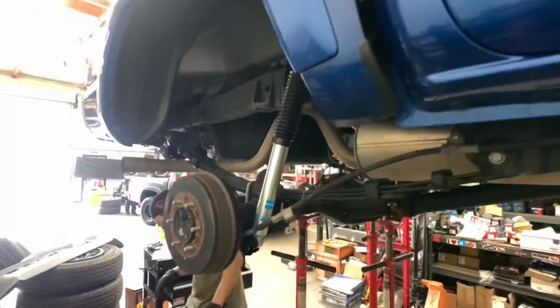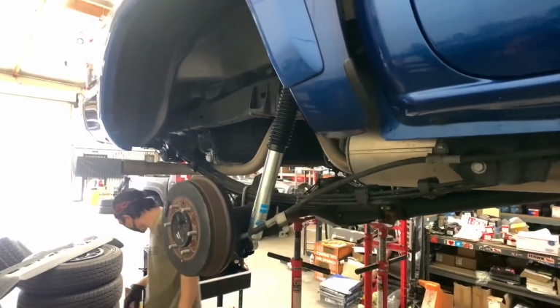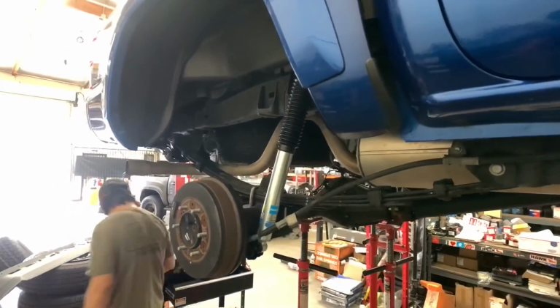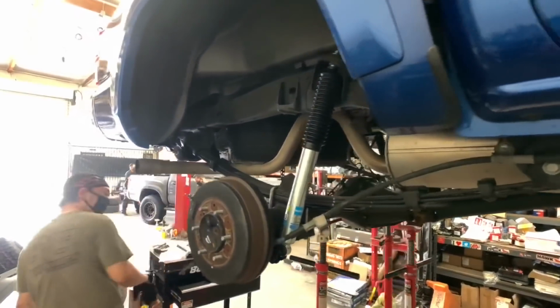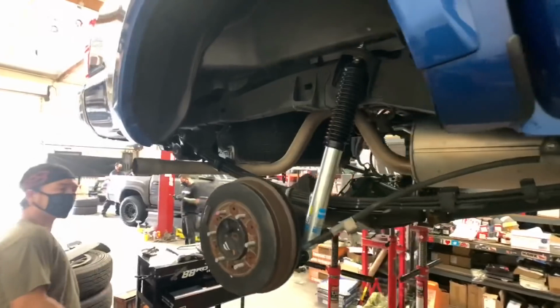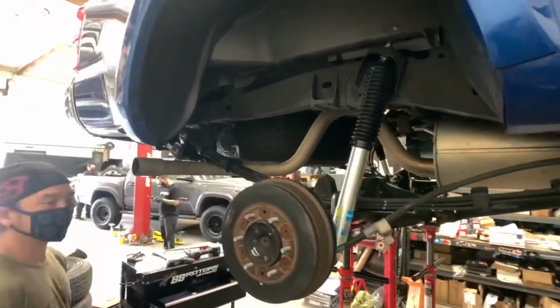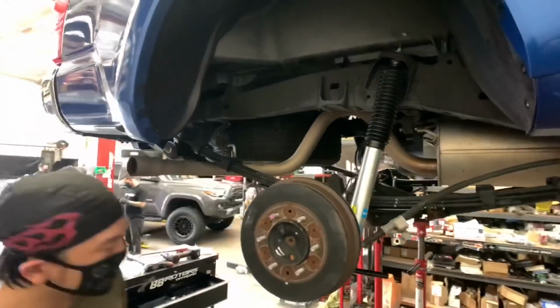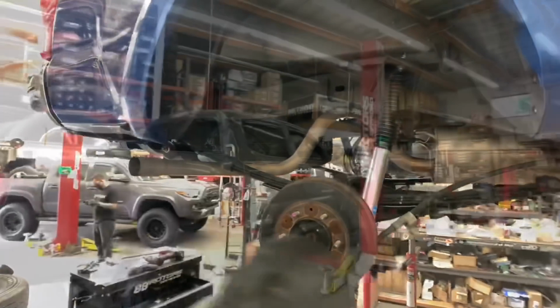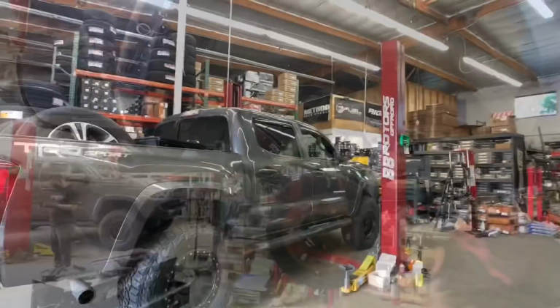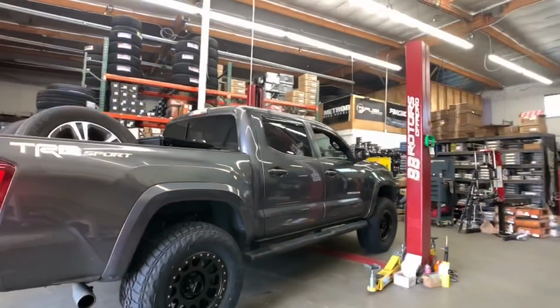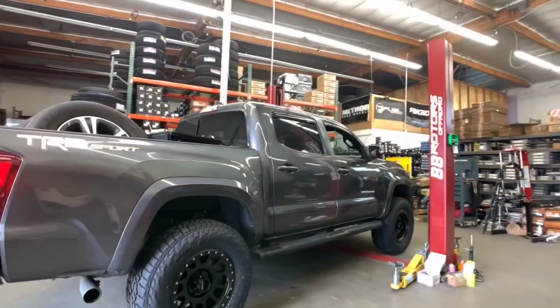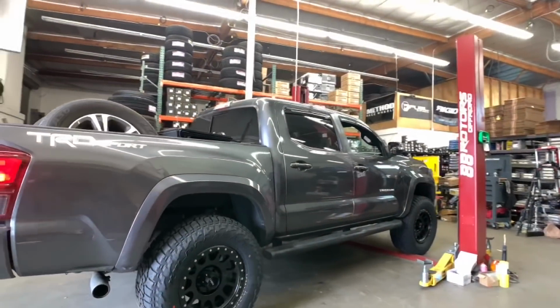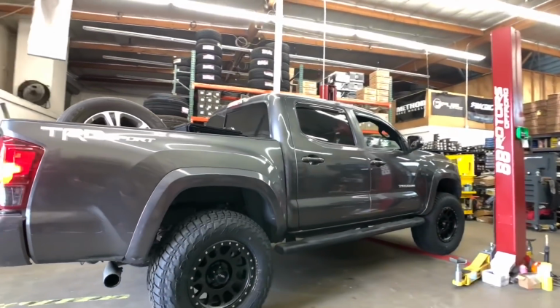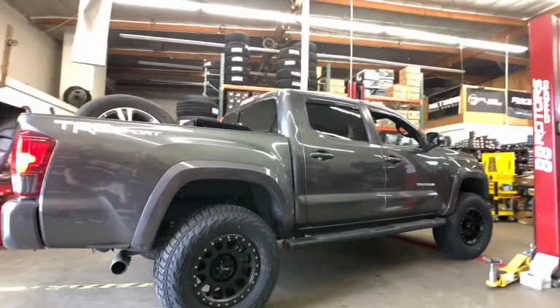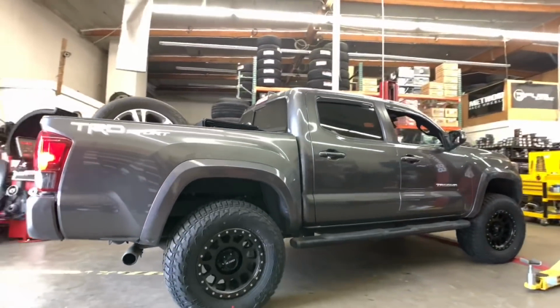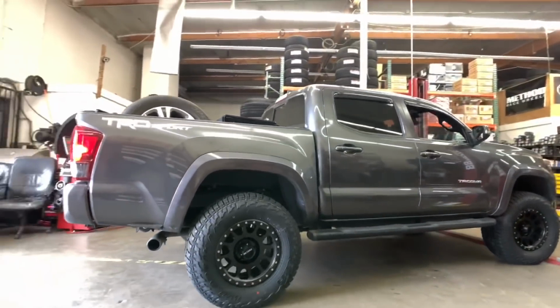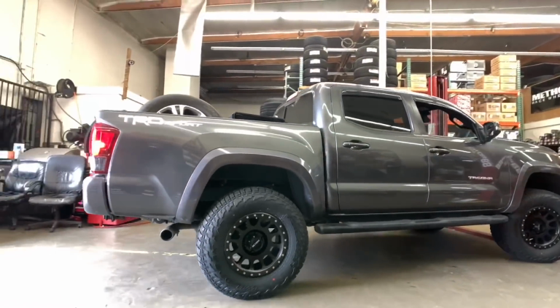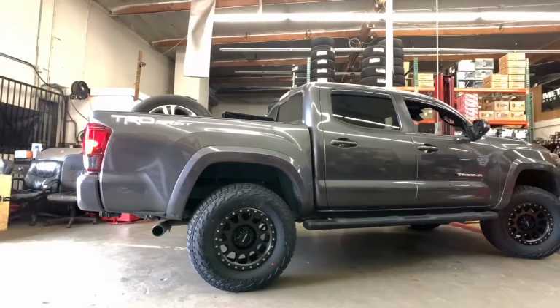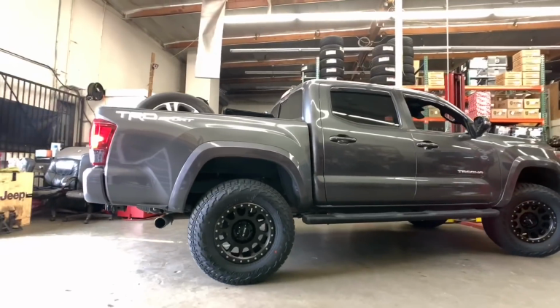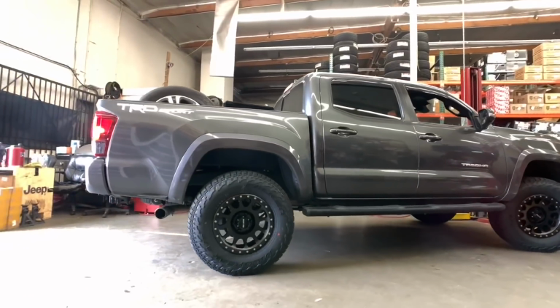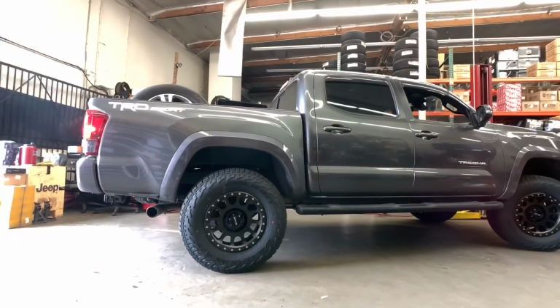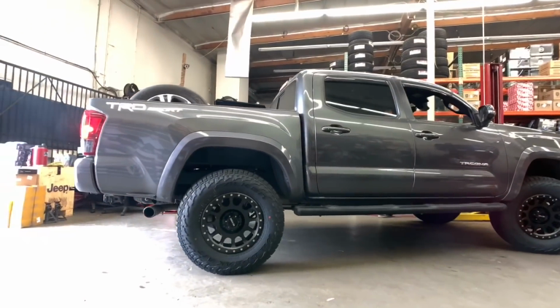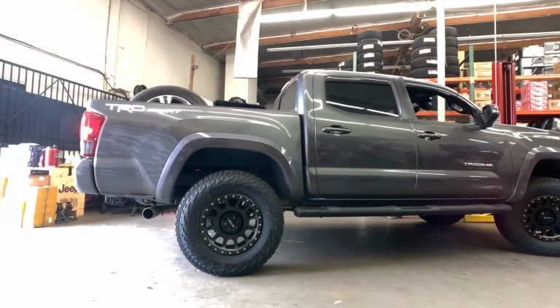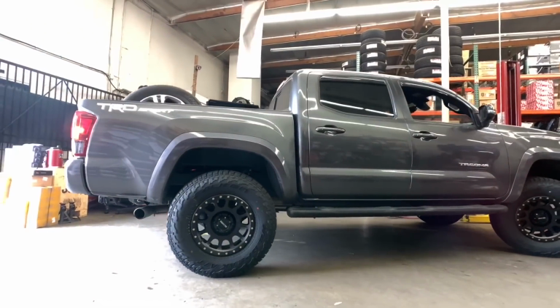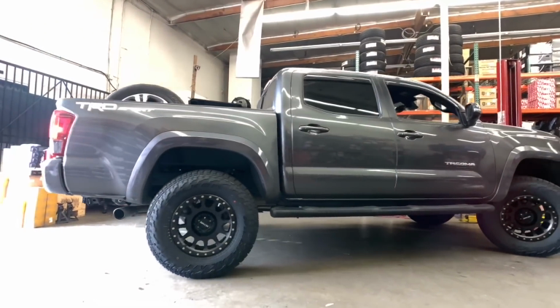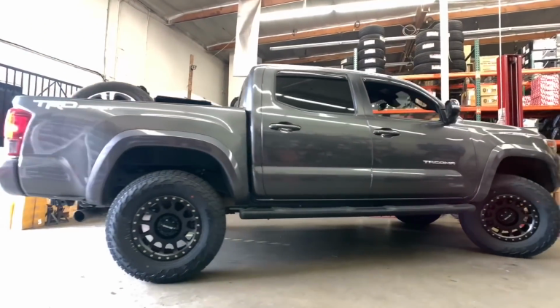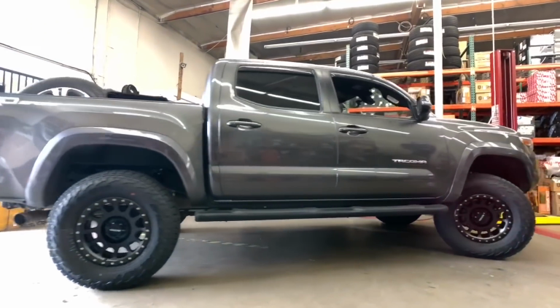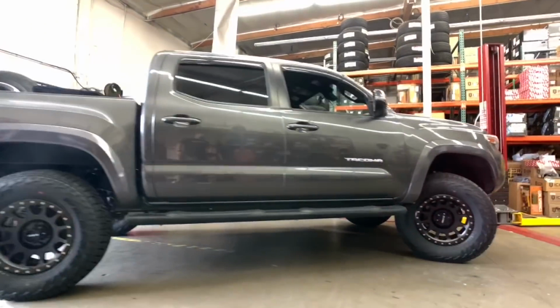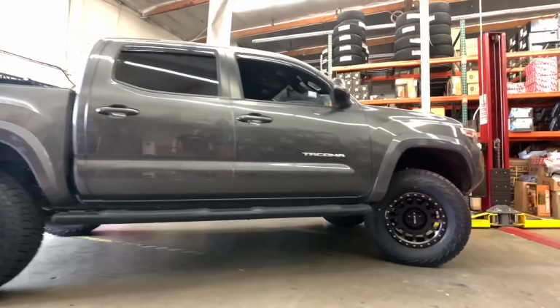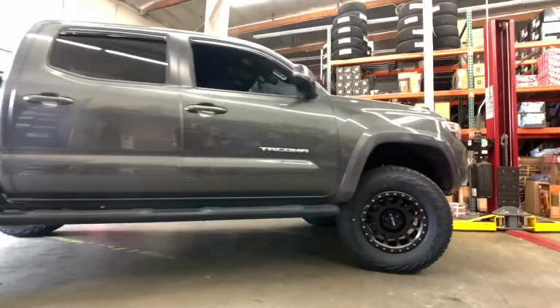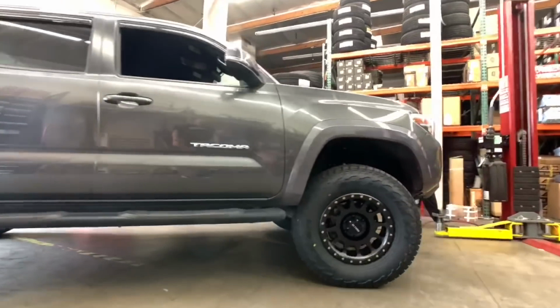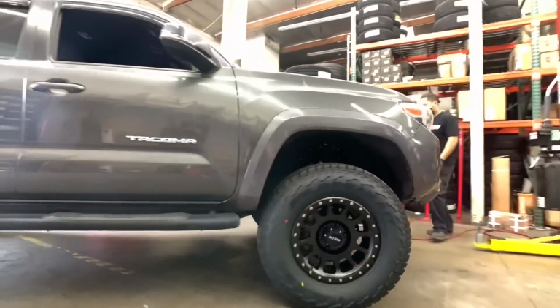This Tacoma that you see here — let's call it Tacoma number four of the video — is also getting a Bilstein 5100 setup with Old Man Emu lift springs and an add-a-leaf system.